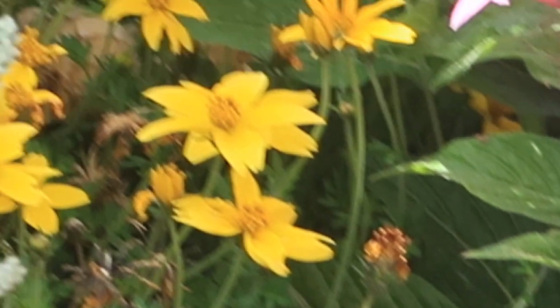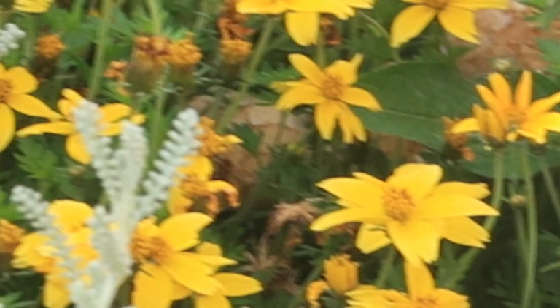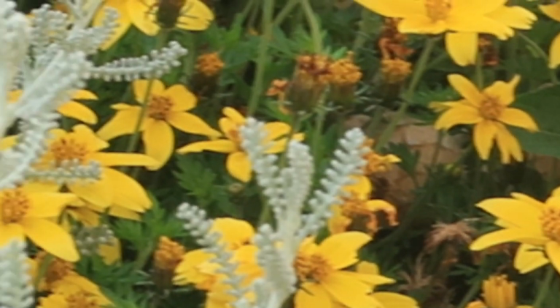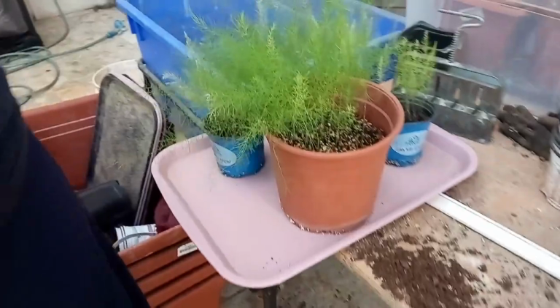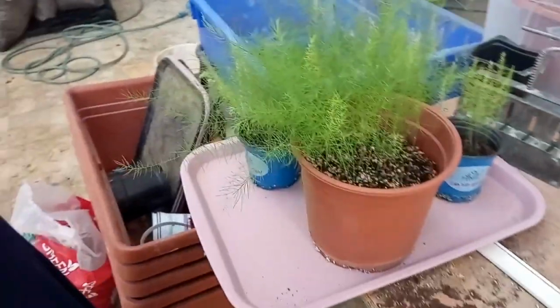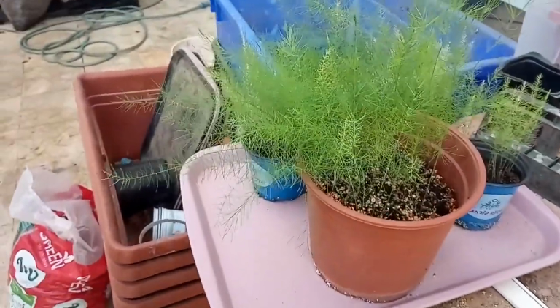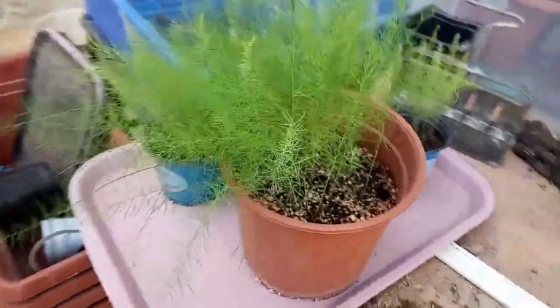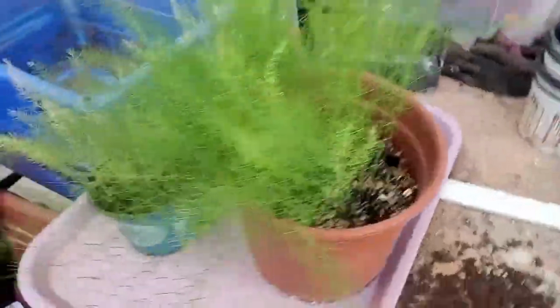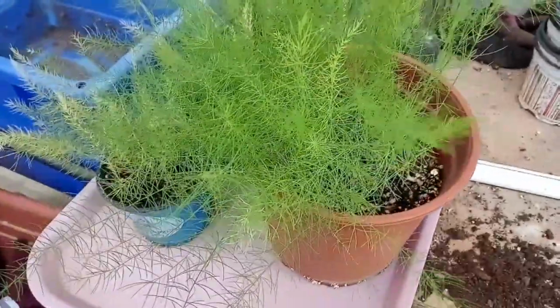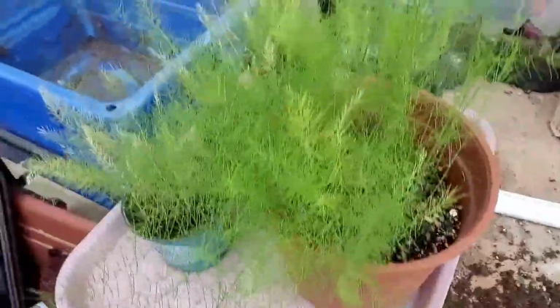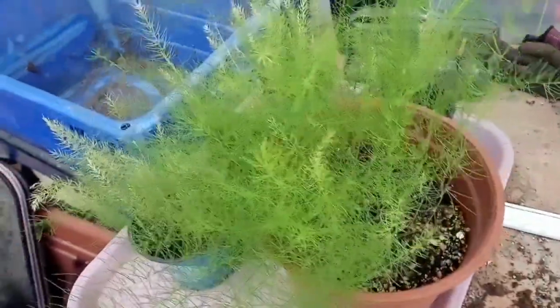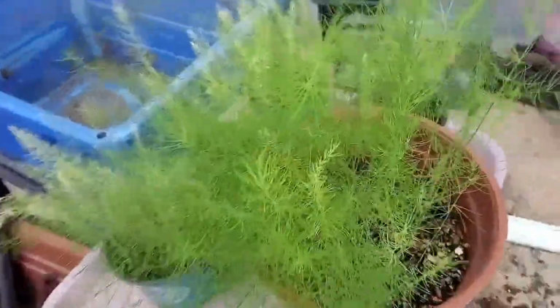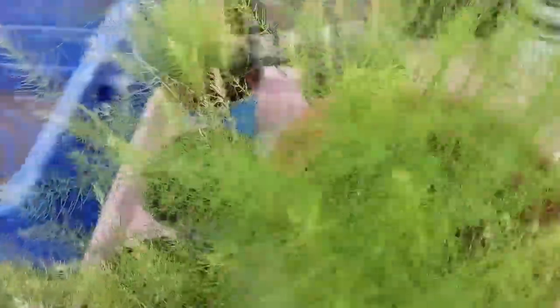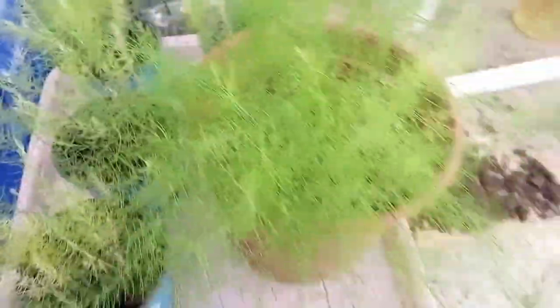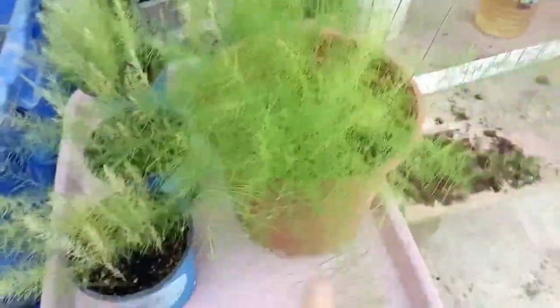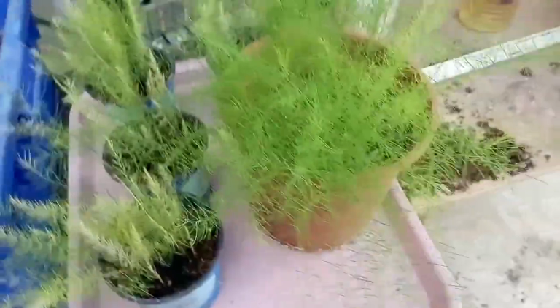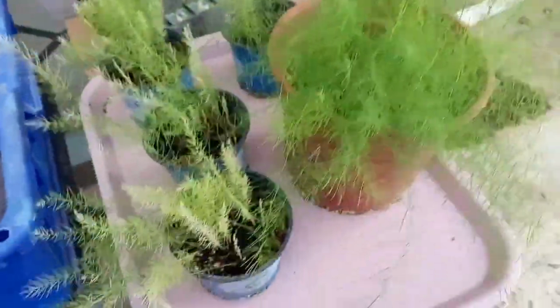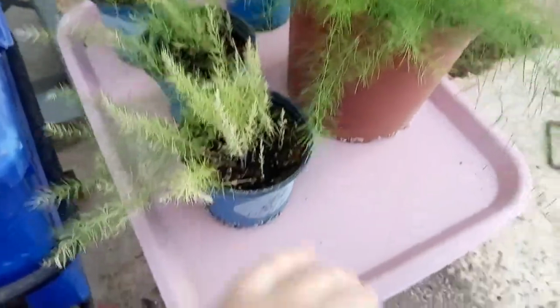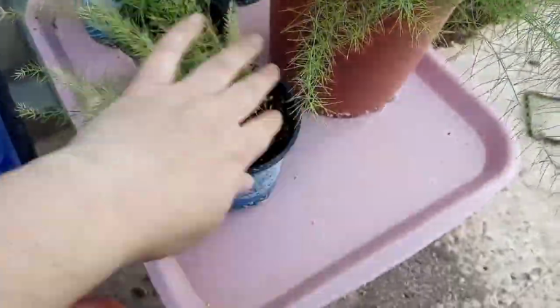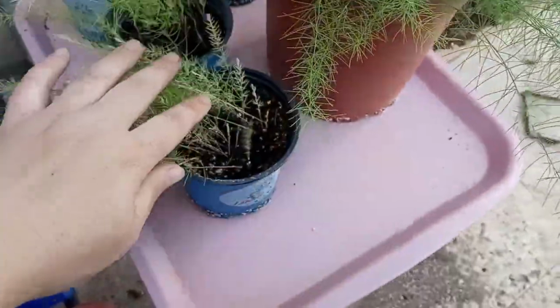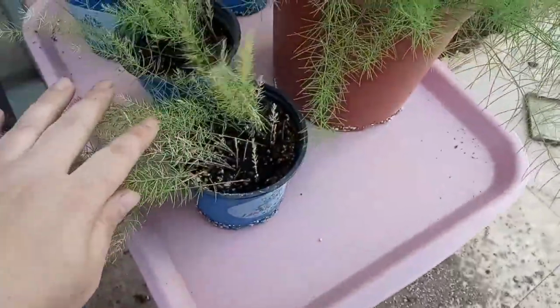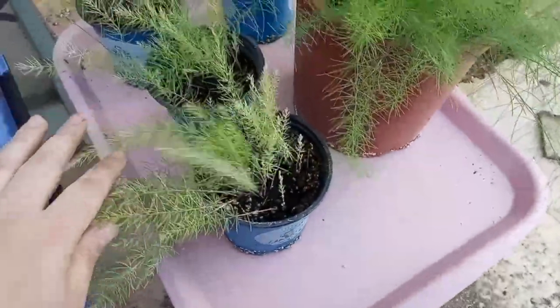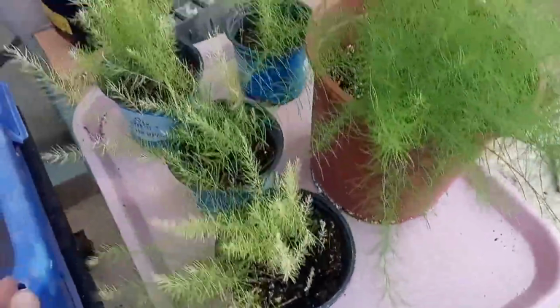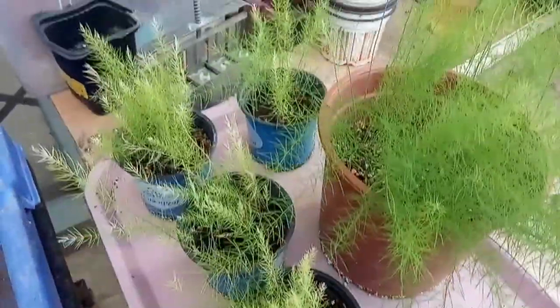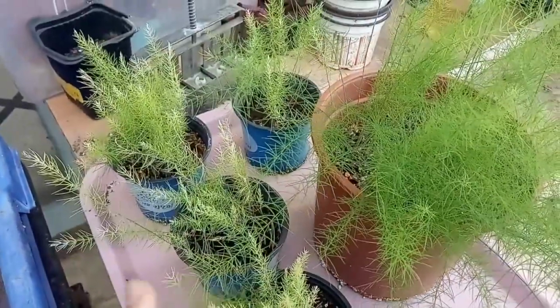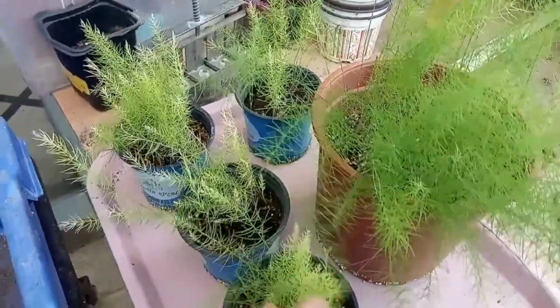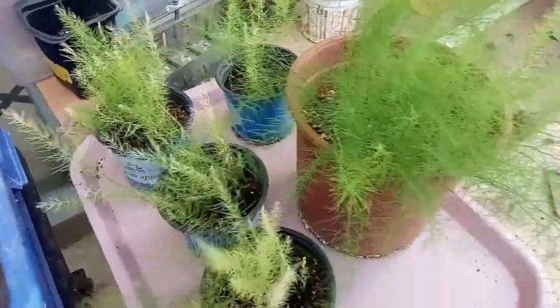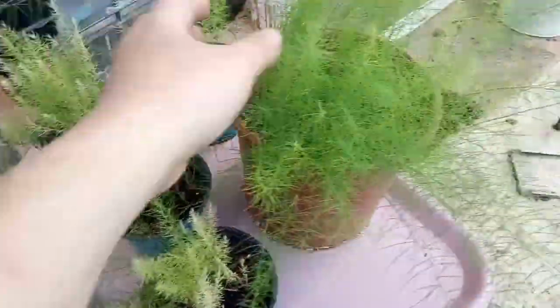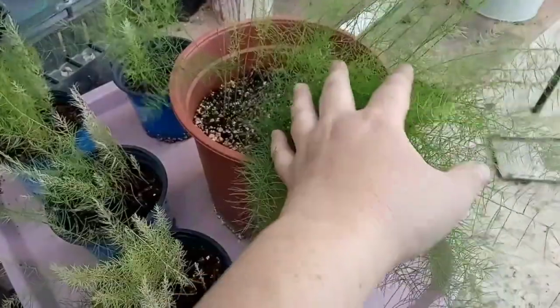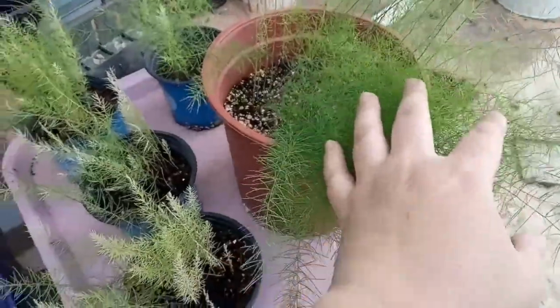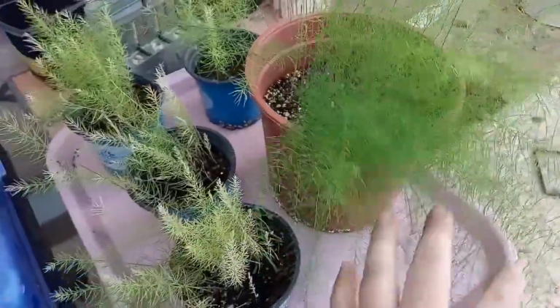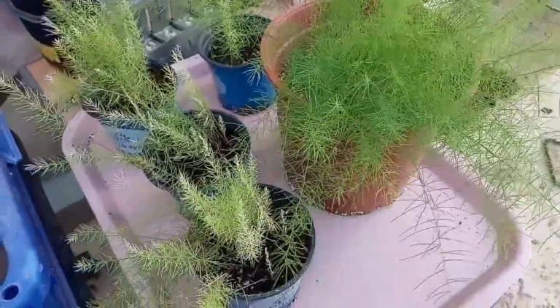All right, finally the day has come. Chodesh Tov for the asparagus. They are going out the greenhouse and going into the garden where we prepped for them, and very, very excited.